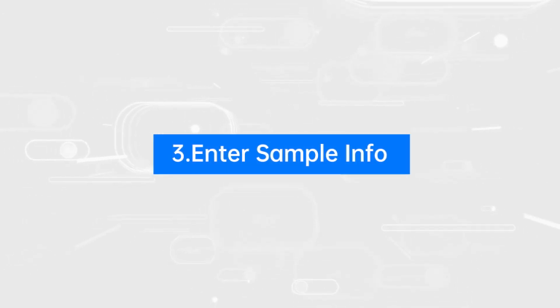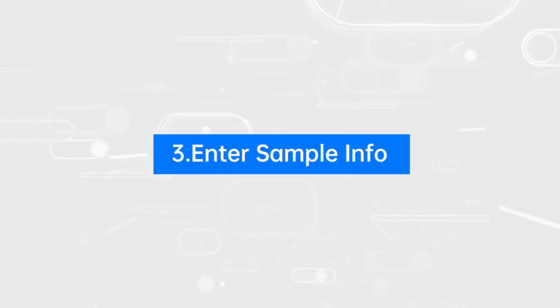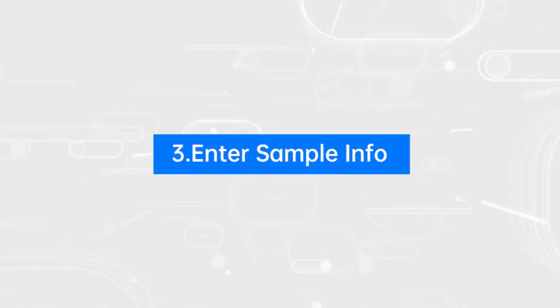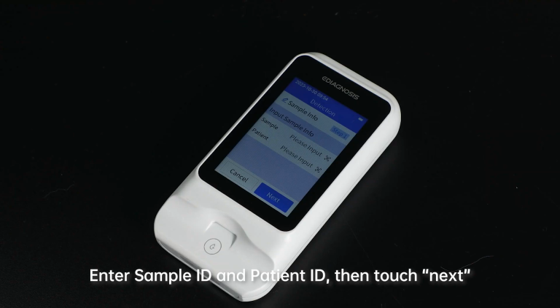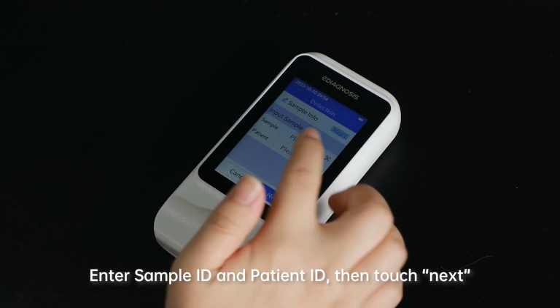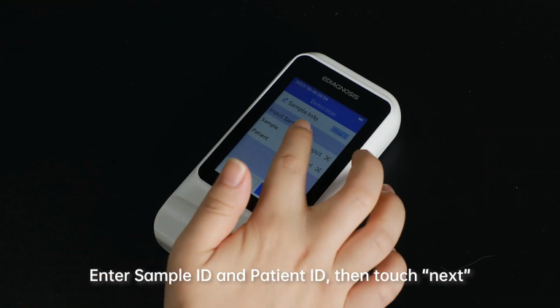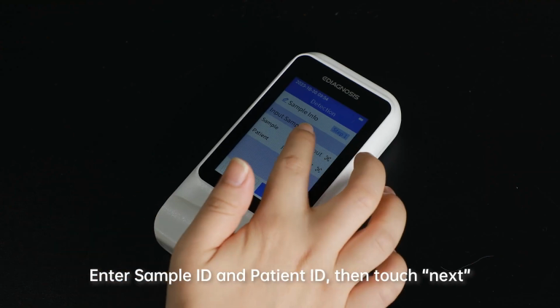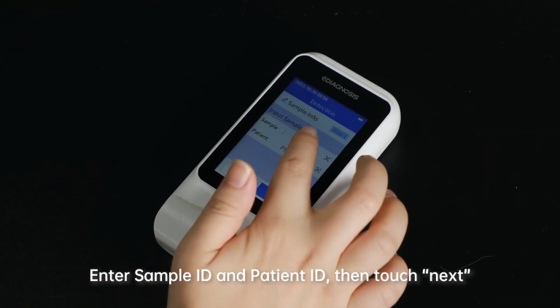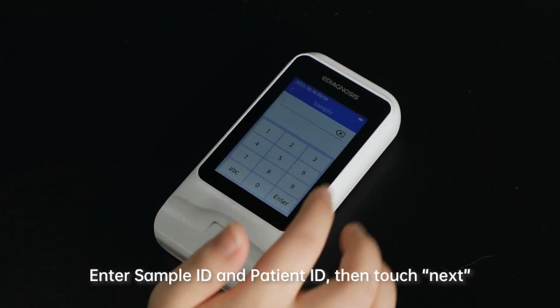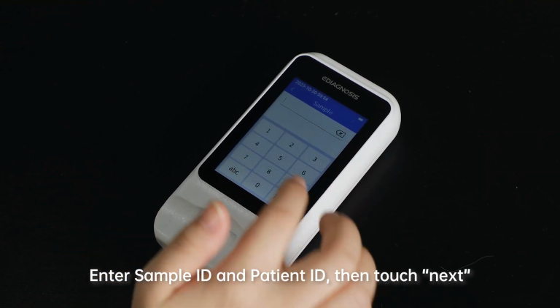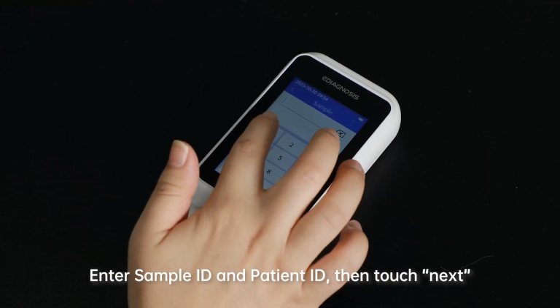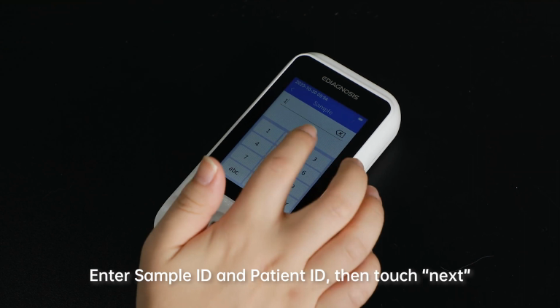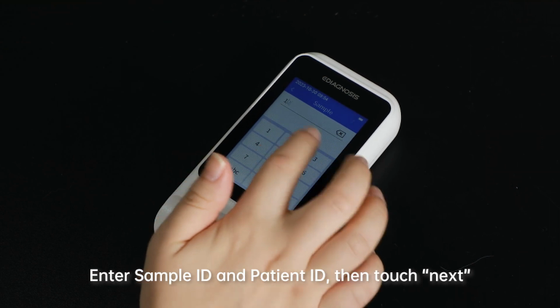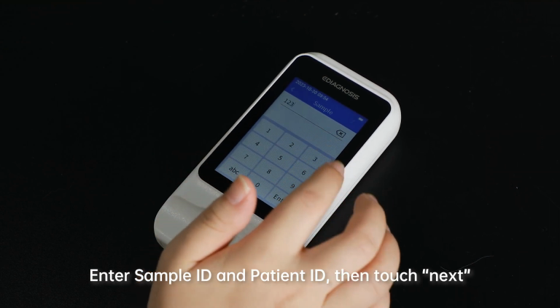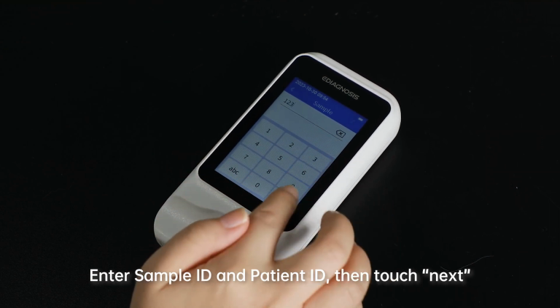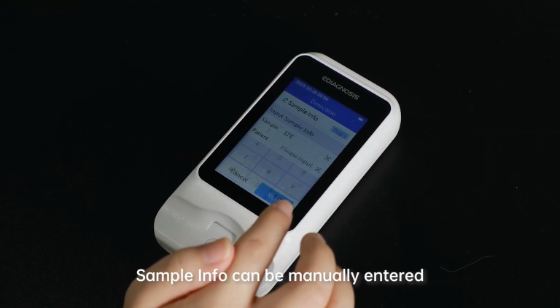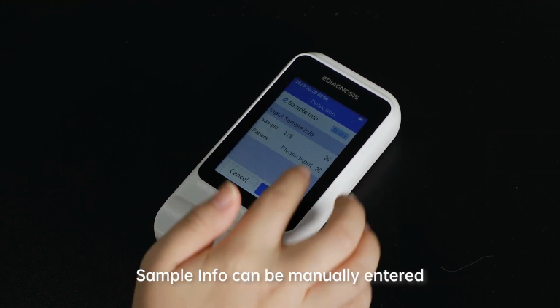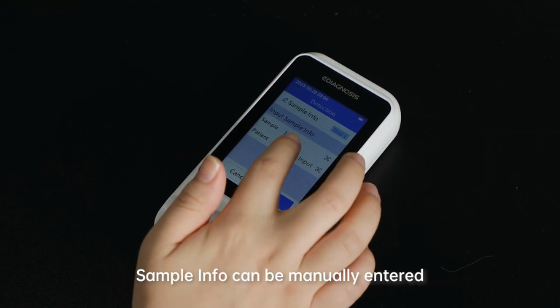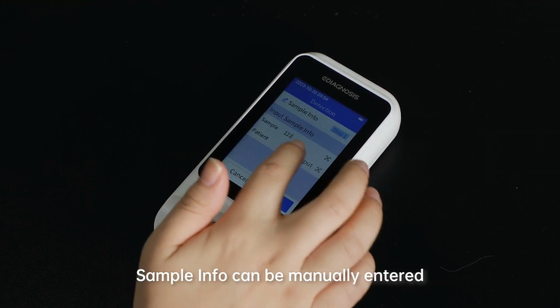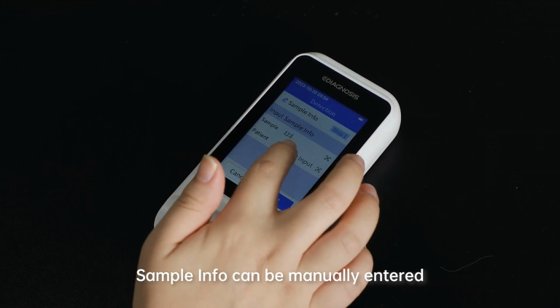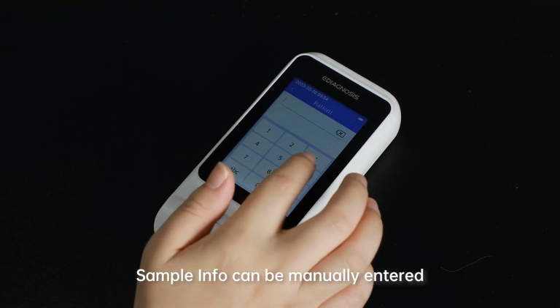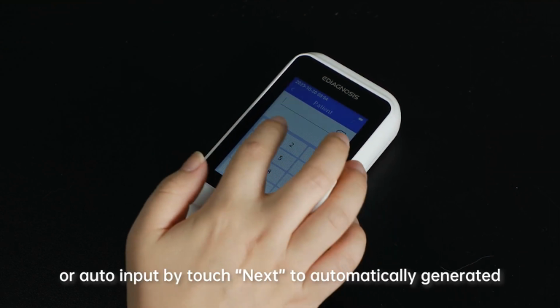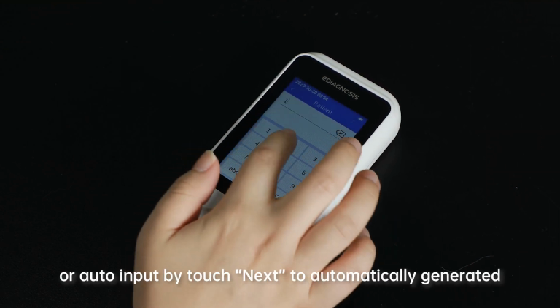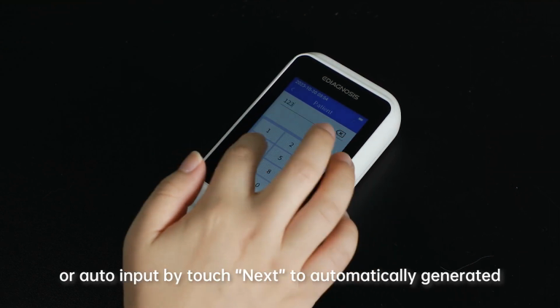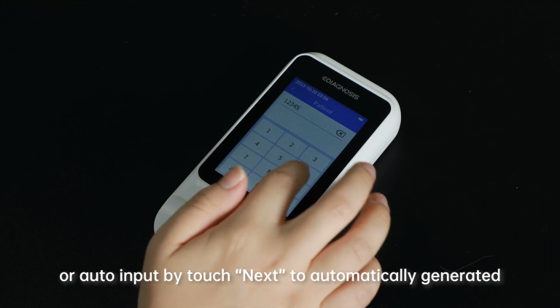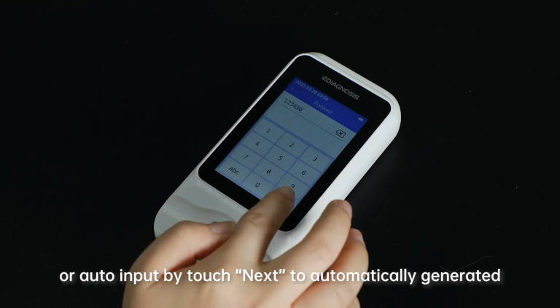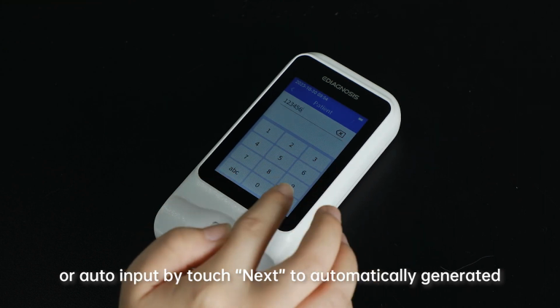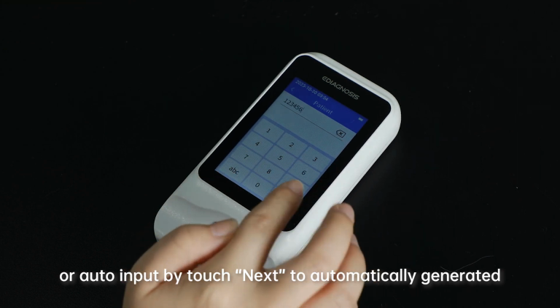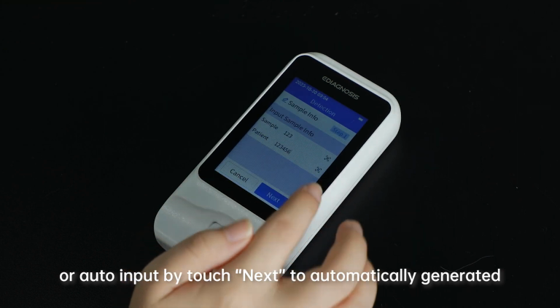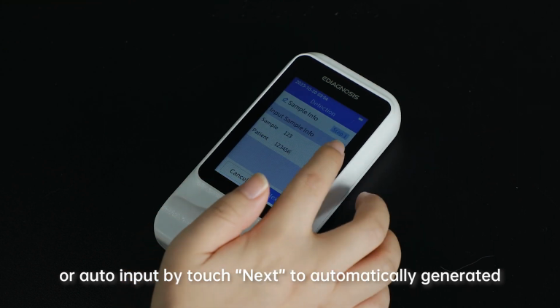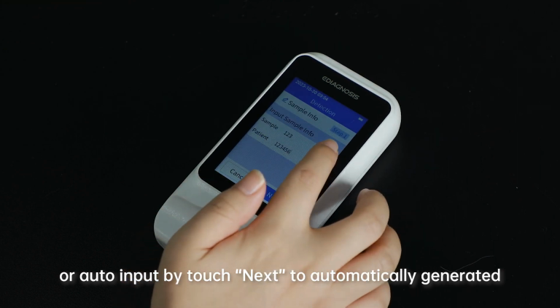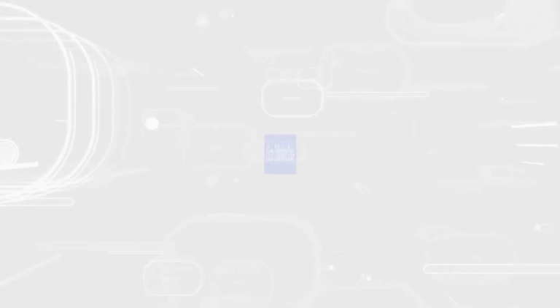Step 3: Enter Sample Info. Enter the Sample ID and Patient ID, then touch Next. Sample info can be manually entered or auto-input by touching Next to automatically generate it.